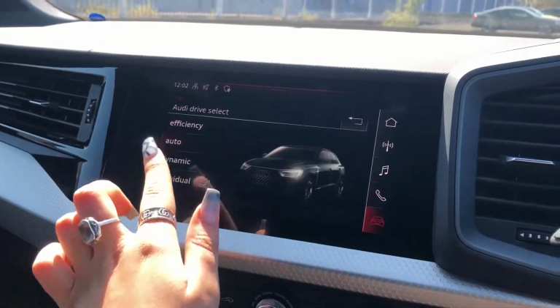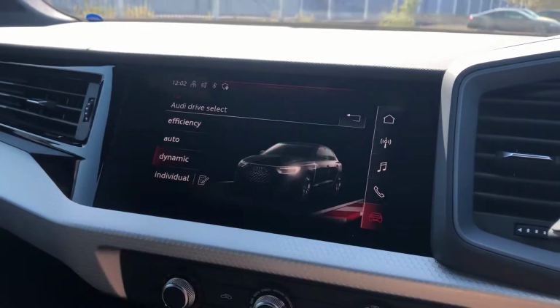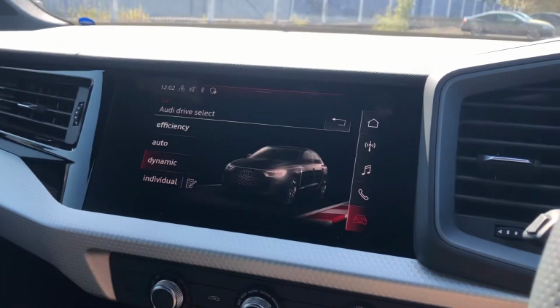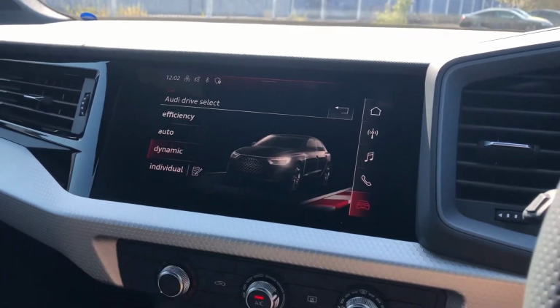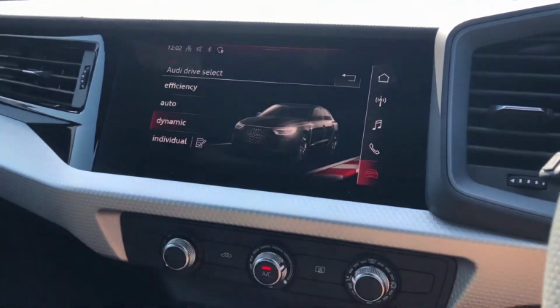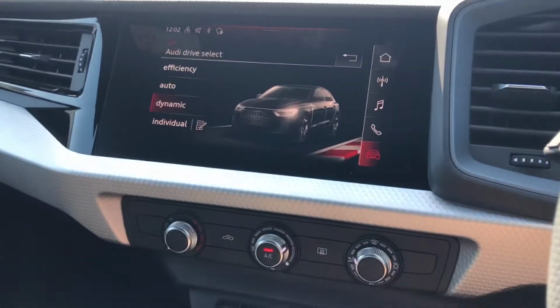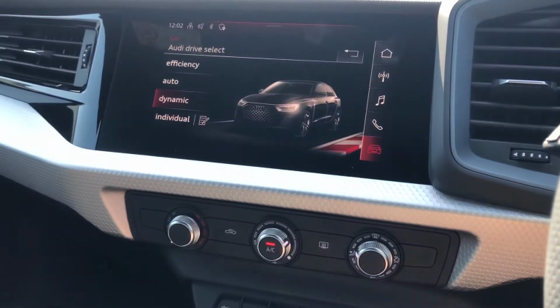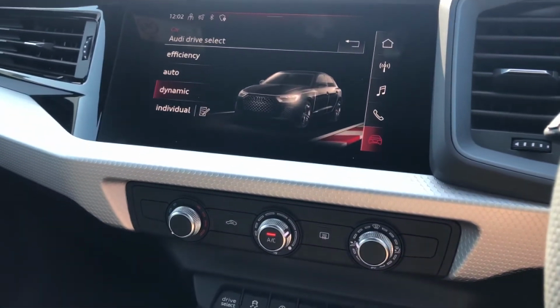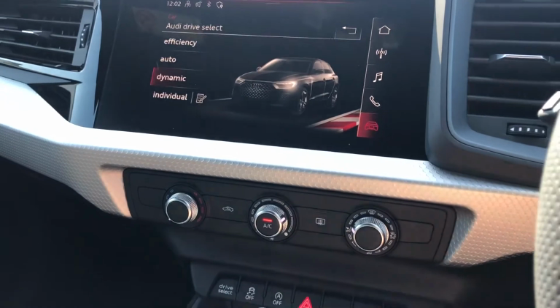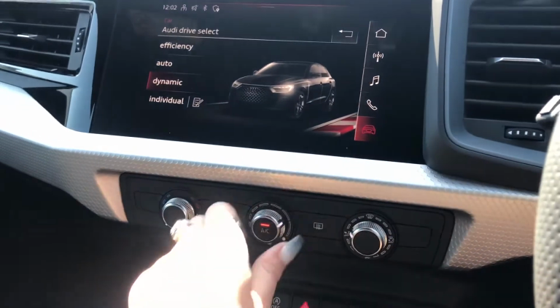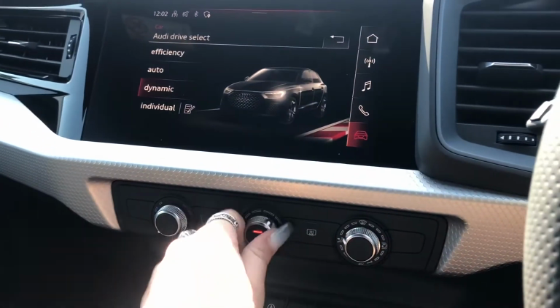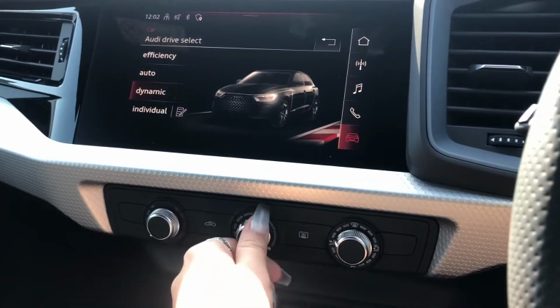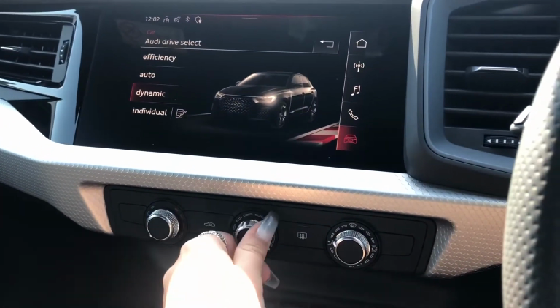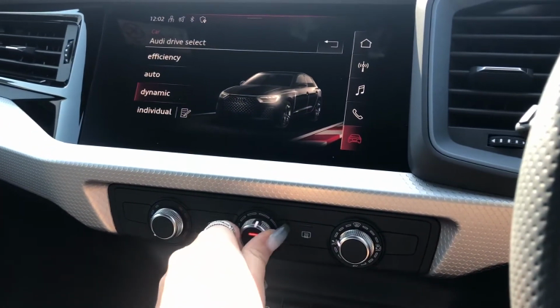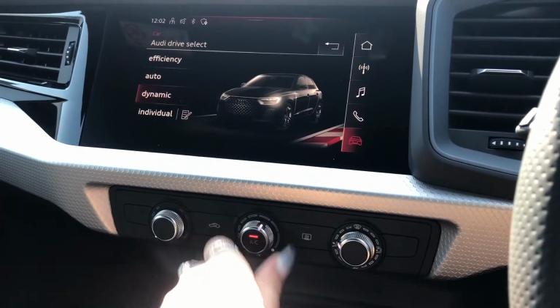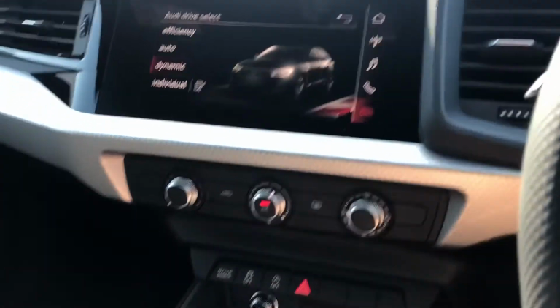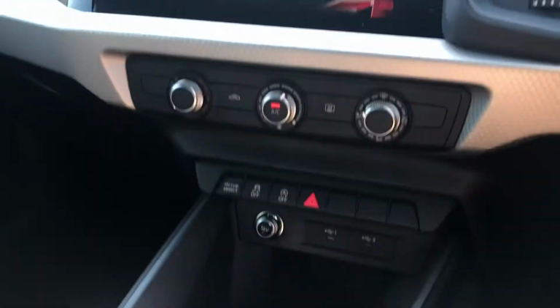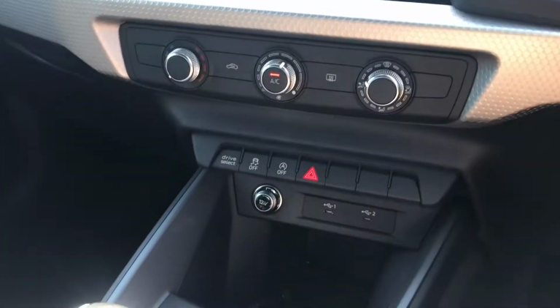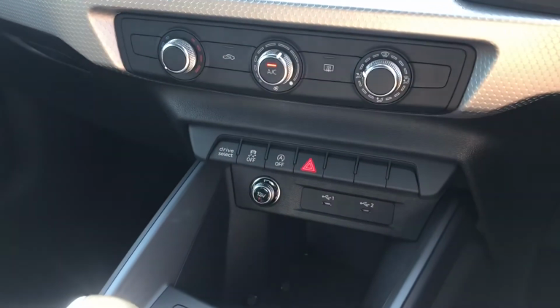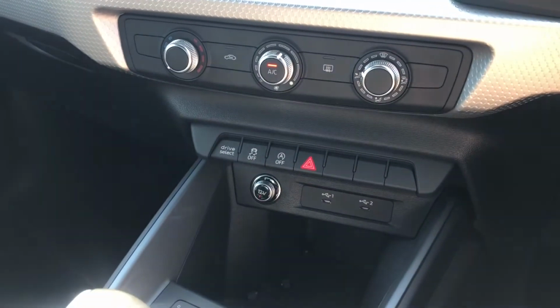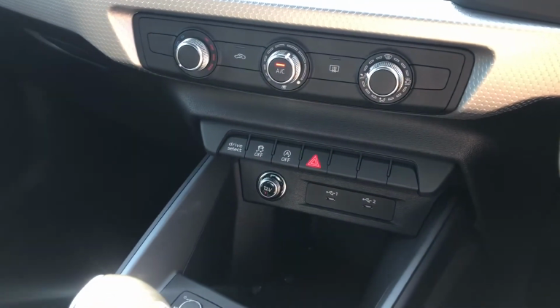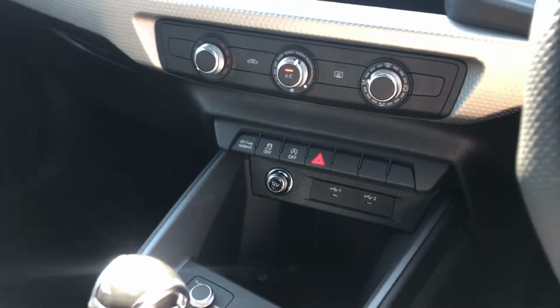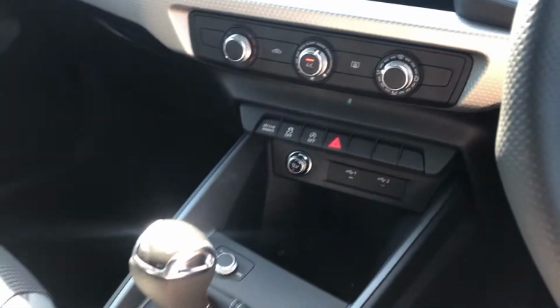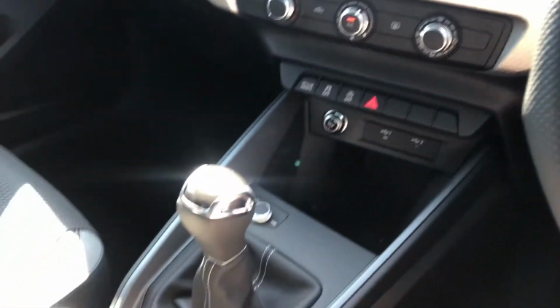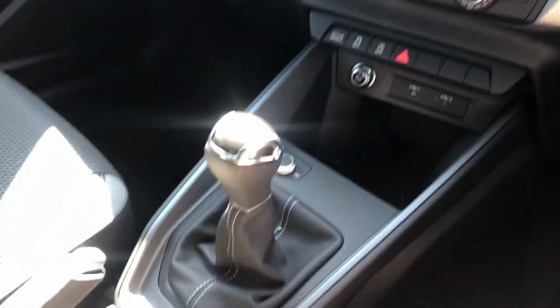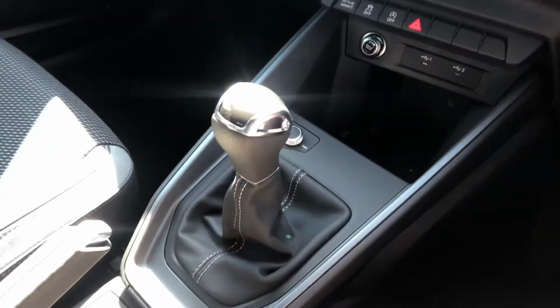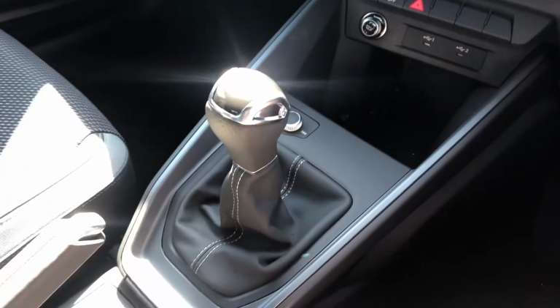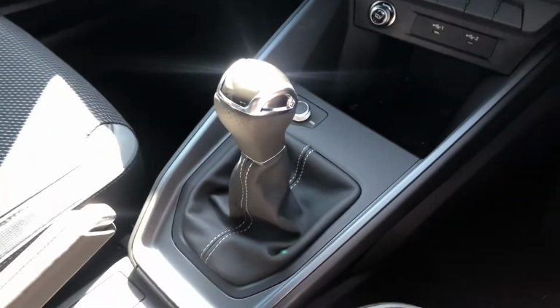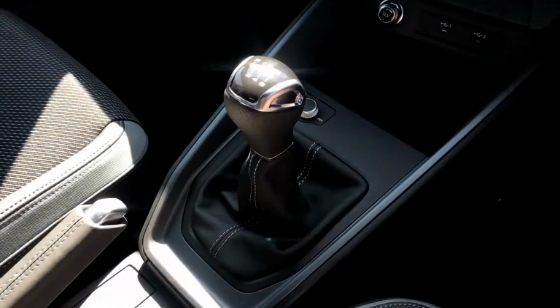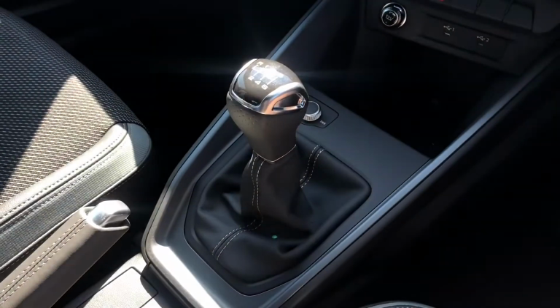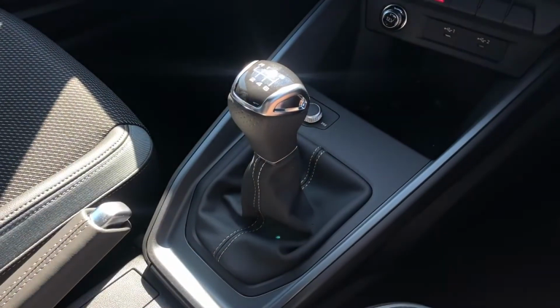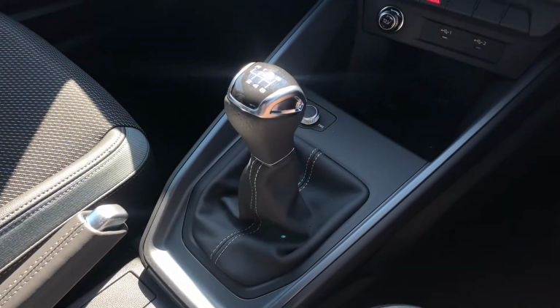We also have Audi drive select, allowing the driver to put the car in any mode they would like — for example, dynamic for a sportier drive. With the manual climate control, as well as USB slots to charge your phone and the amazing six-speed gearbox.